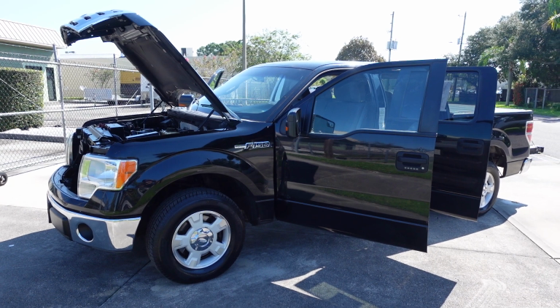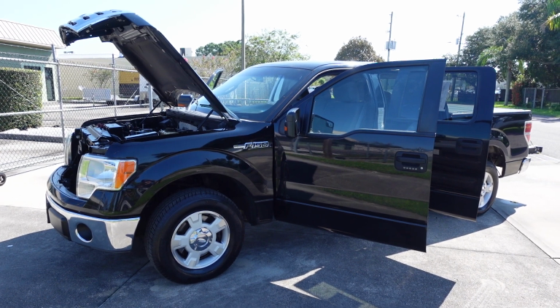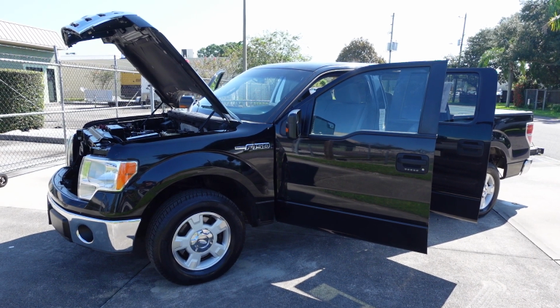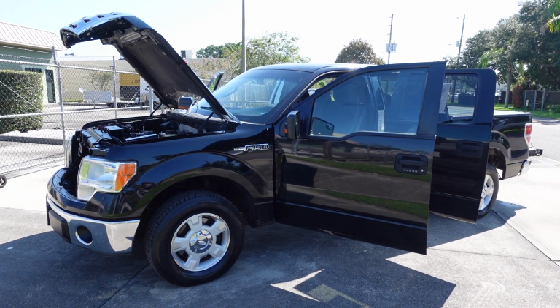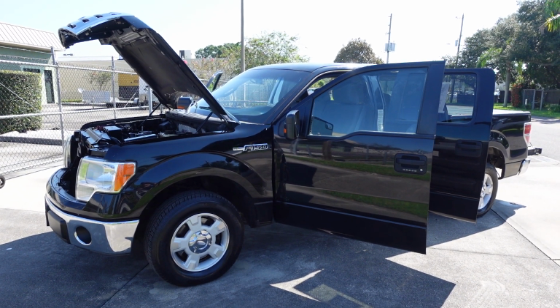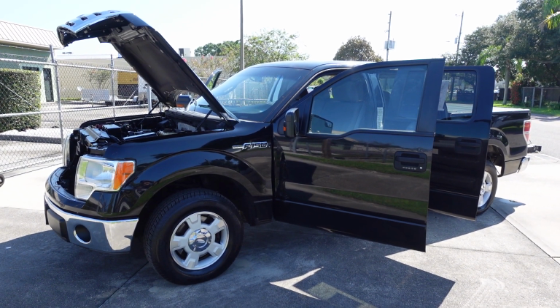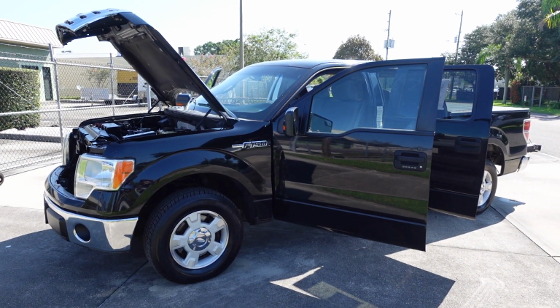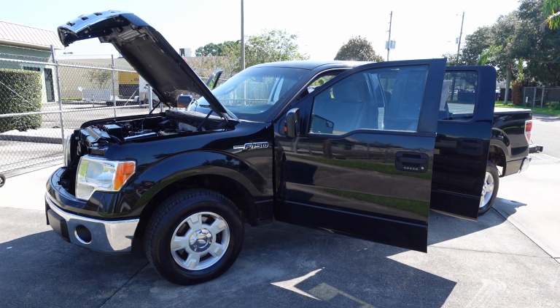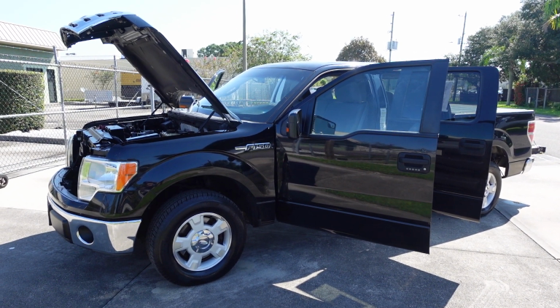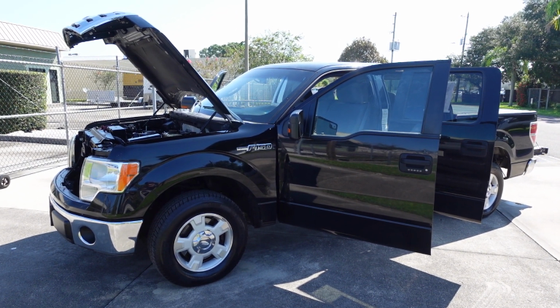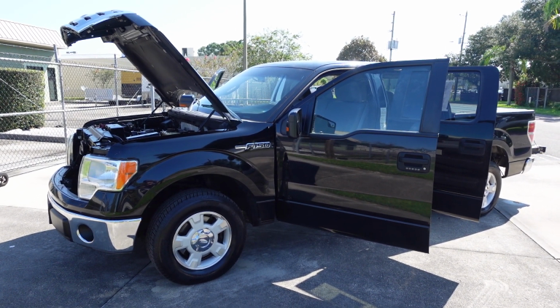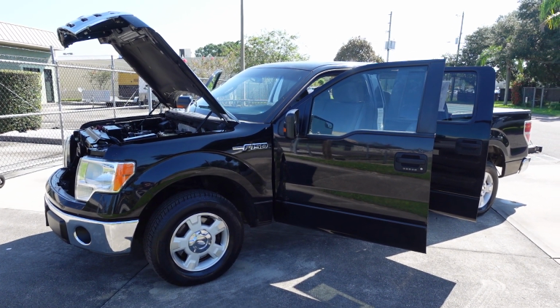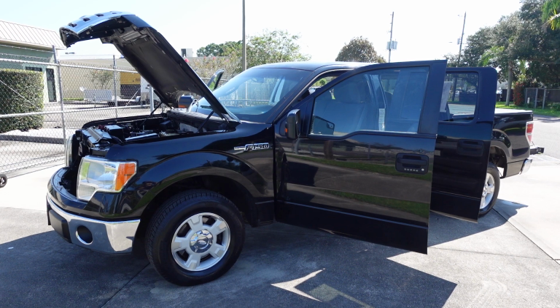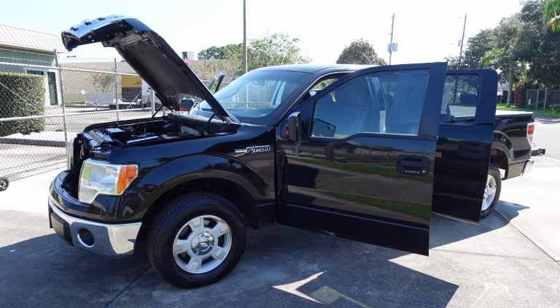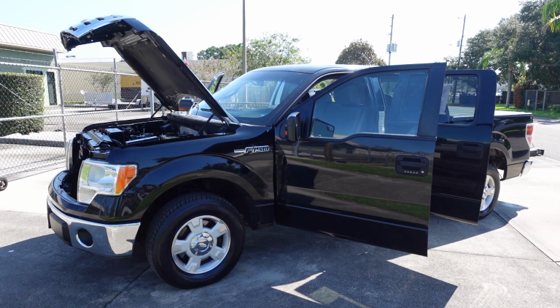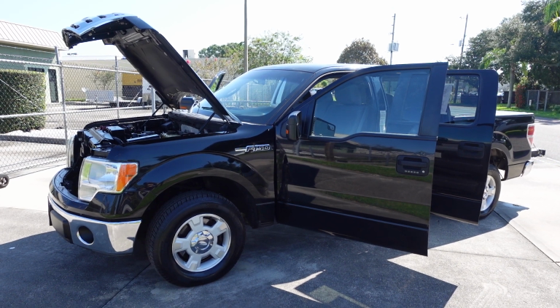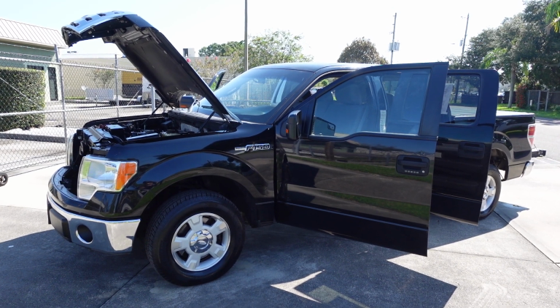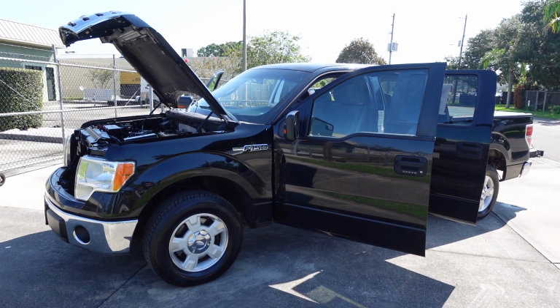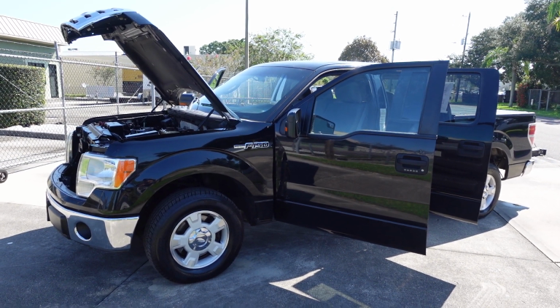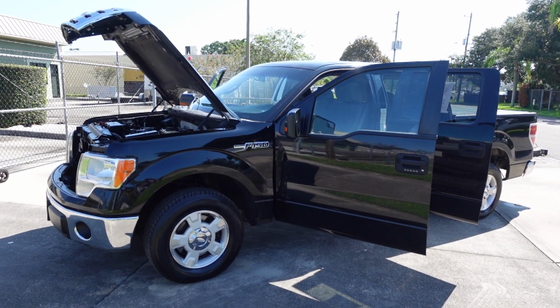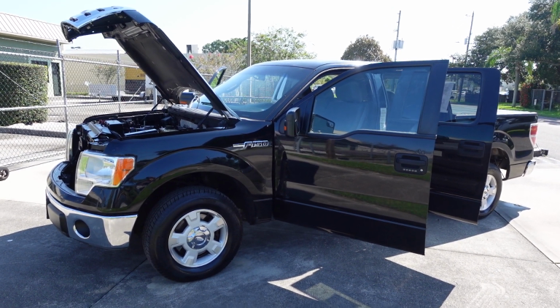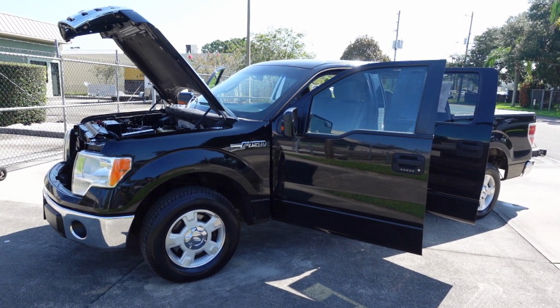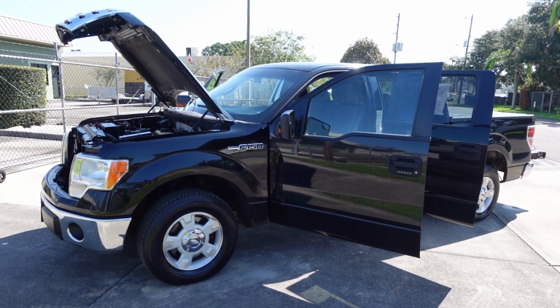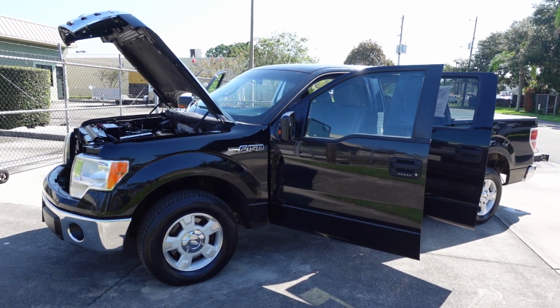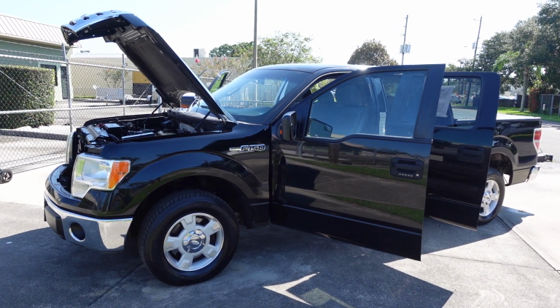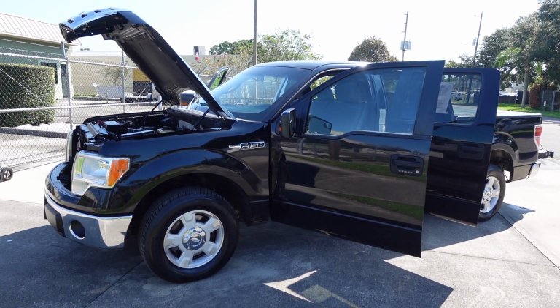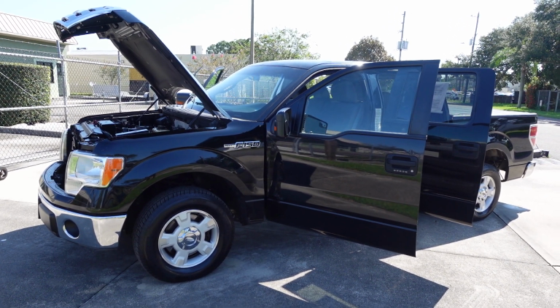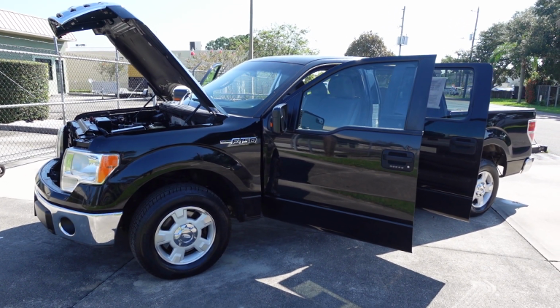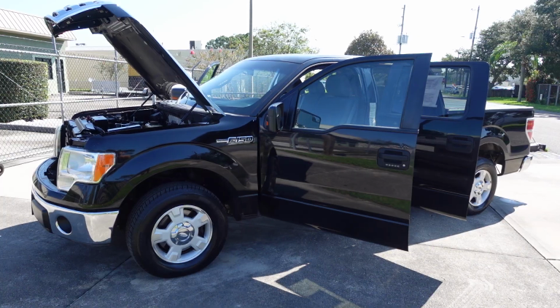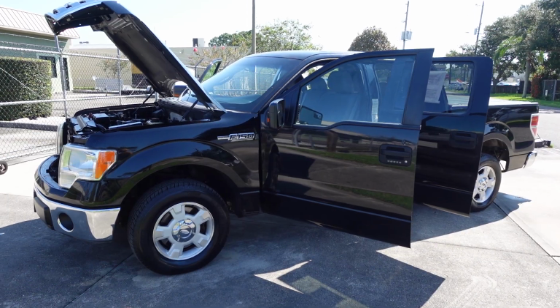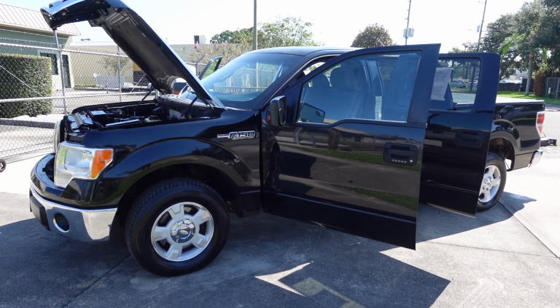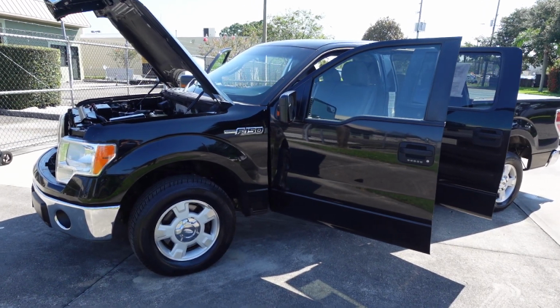Good afternoon YouTube. Here's Nick from Meticulous Motors again, and here for sale today we have this beautiful mint condition near-perfect one owner 2011 Ford F-150 XLT crew cab two-wheel drive.